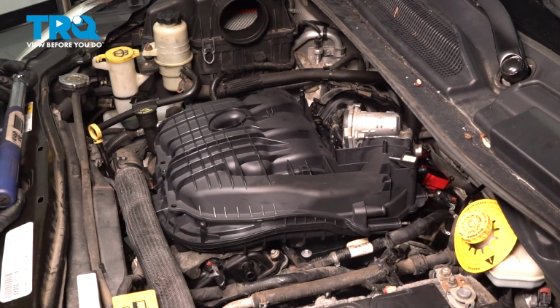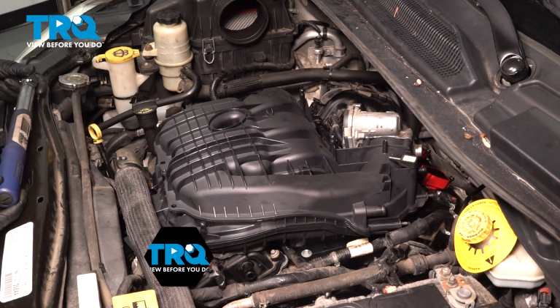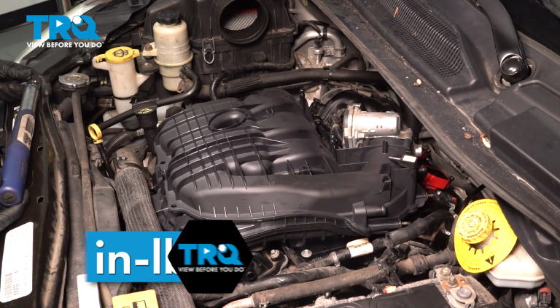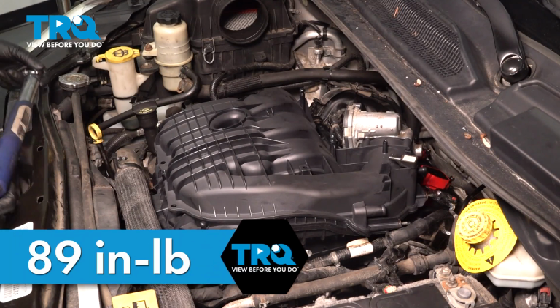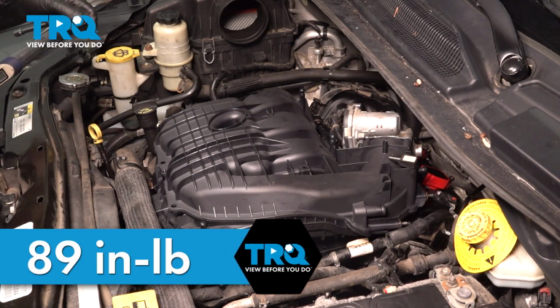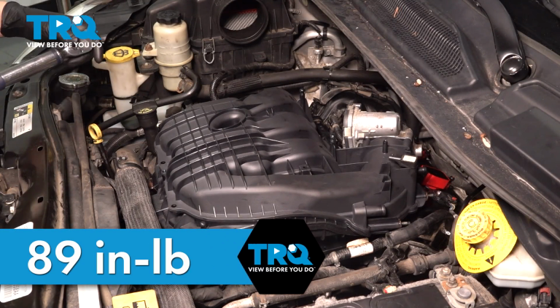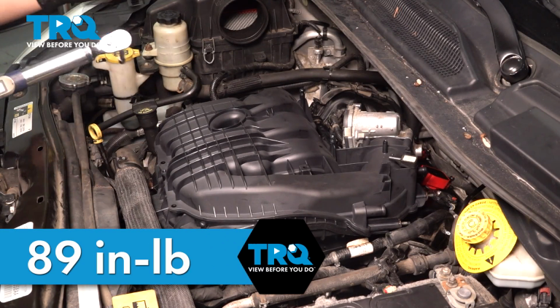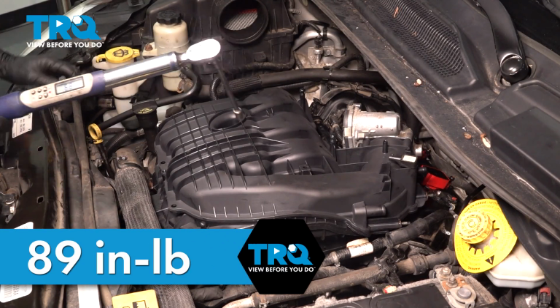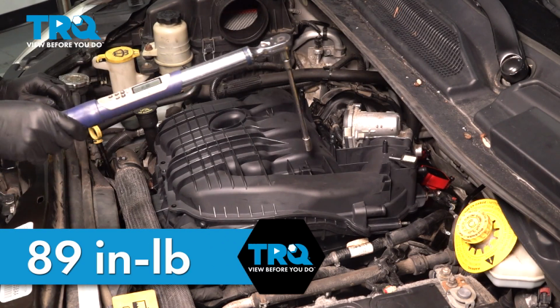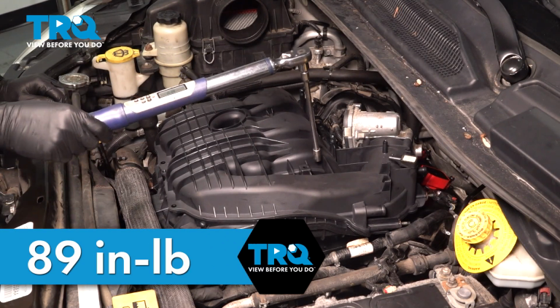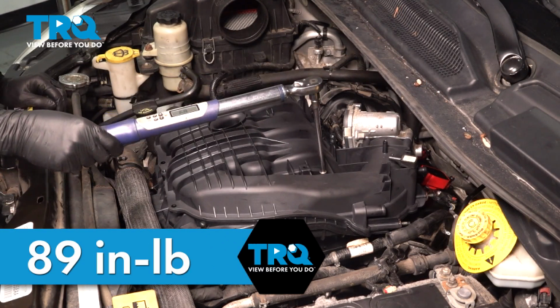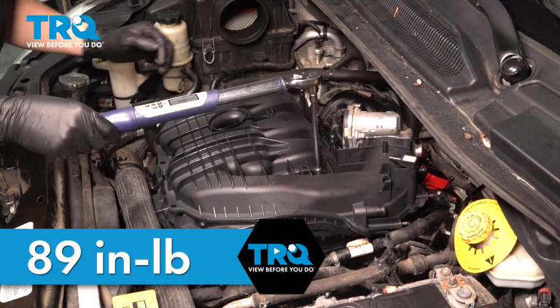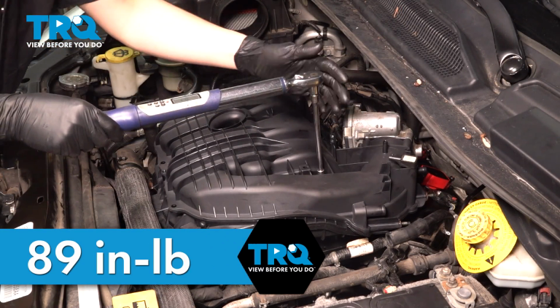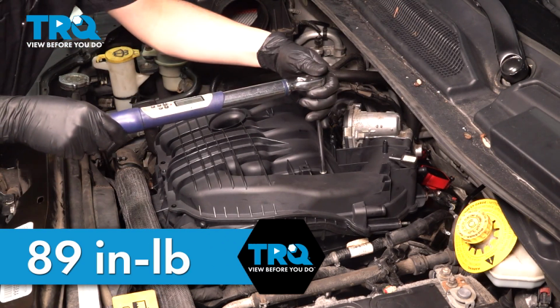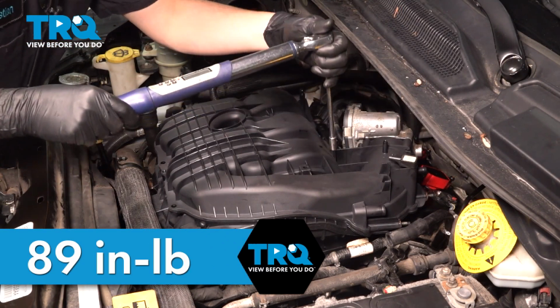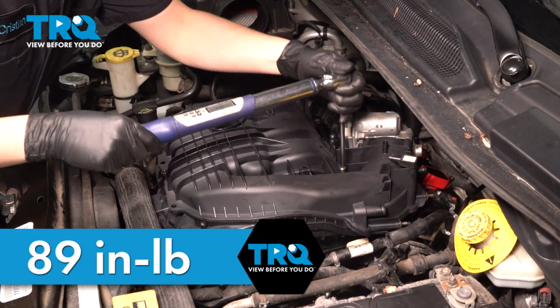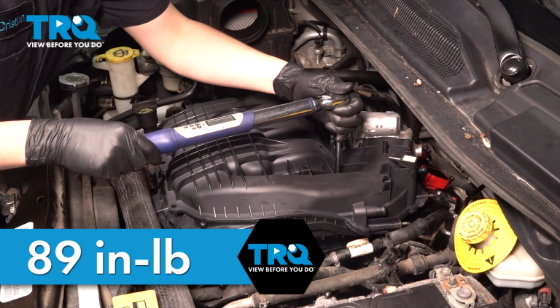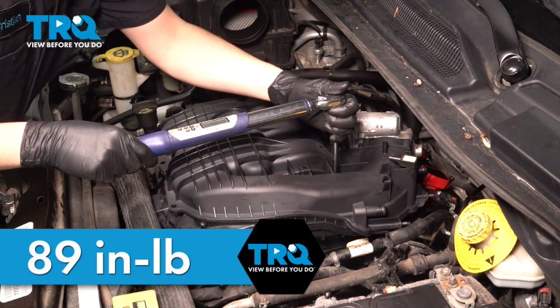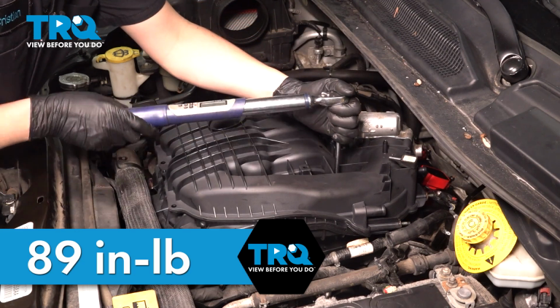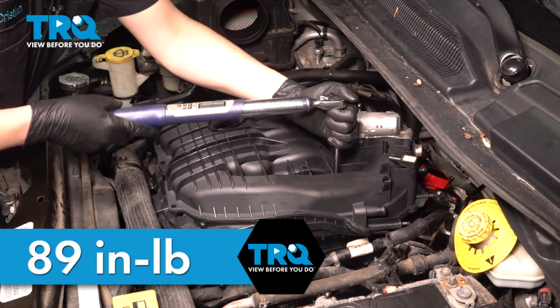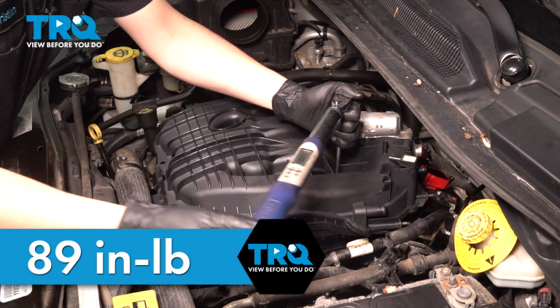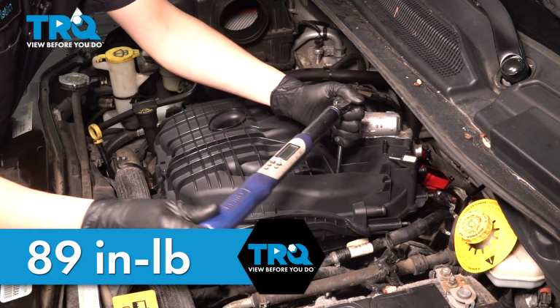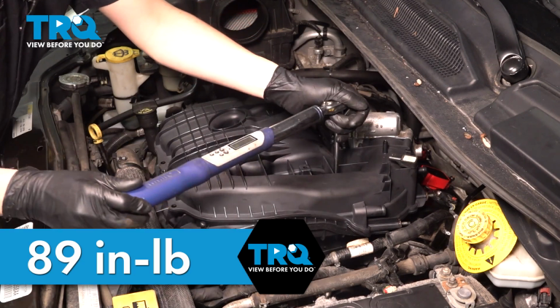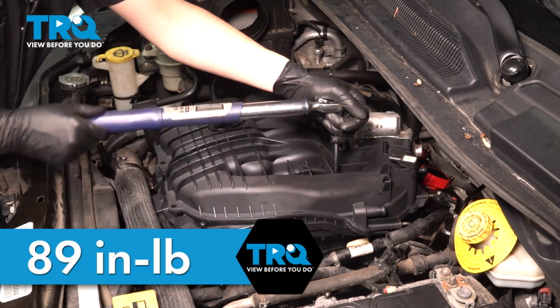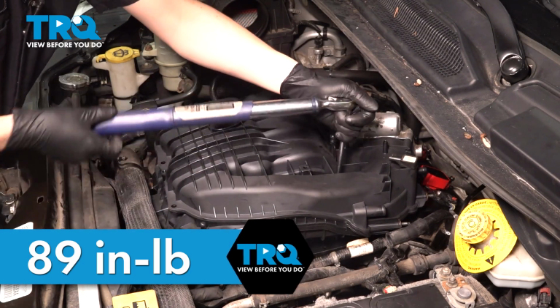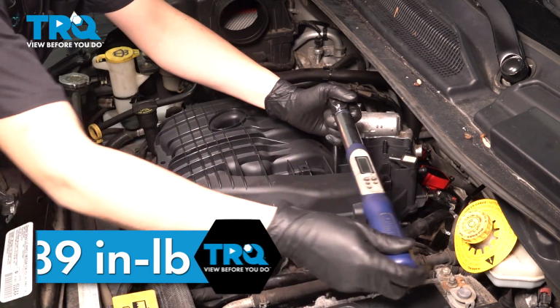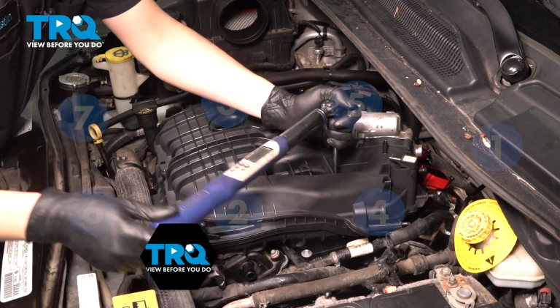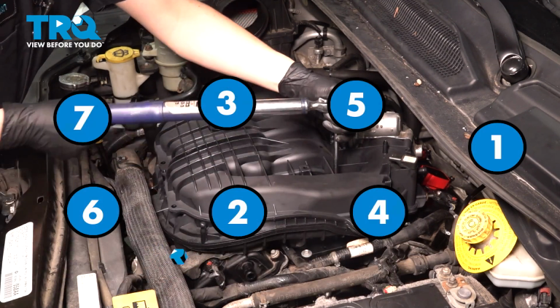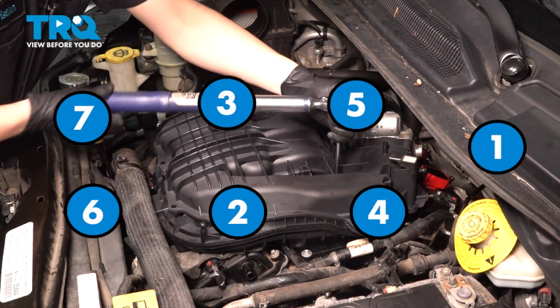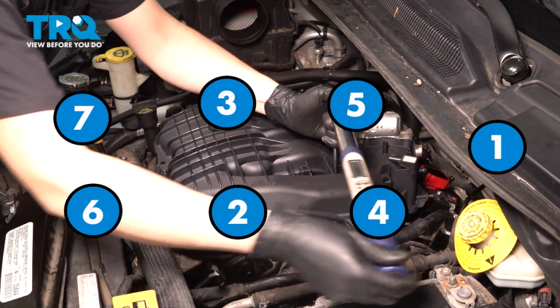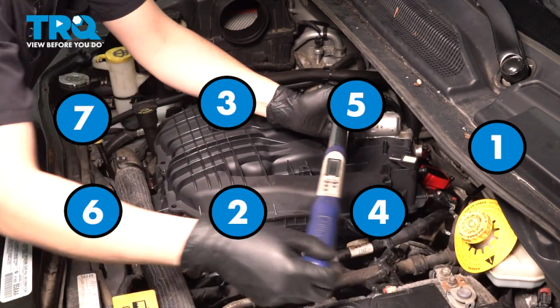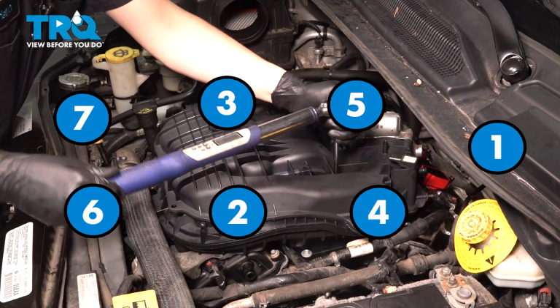89 inch-pounds is the torque for the intake bolts — that converts to 7.4 foot-pounds. We'll follow the same exact sequence.